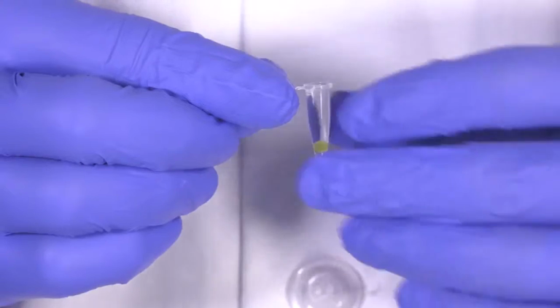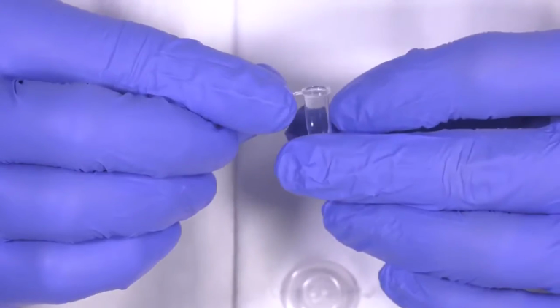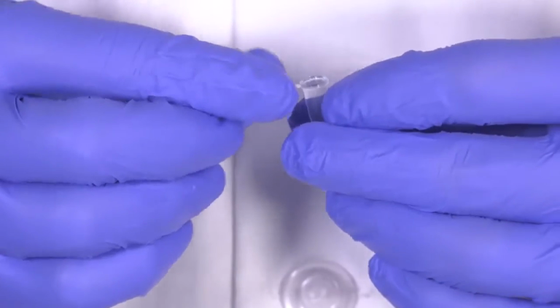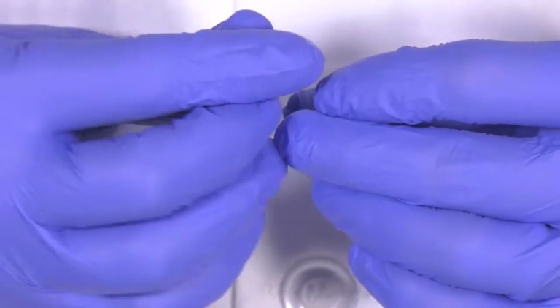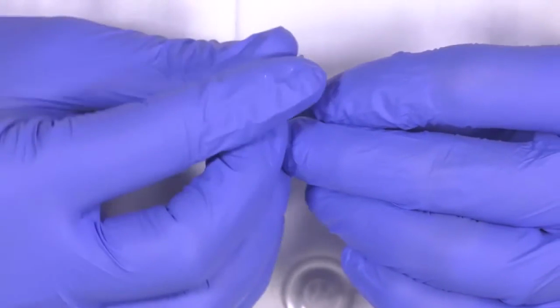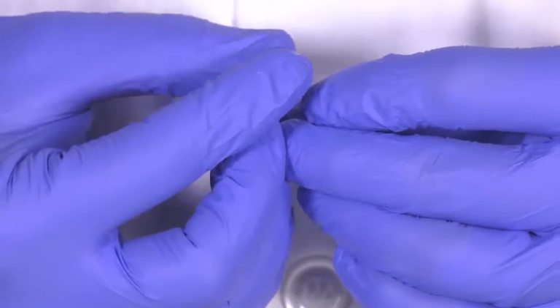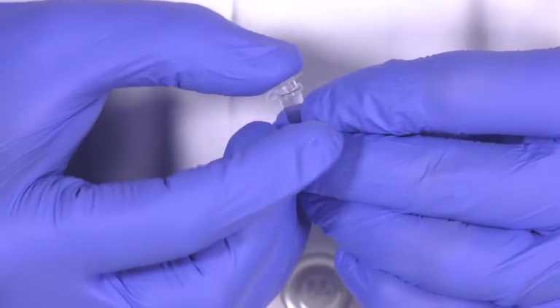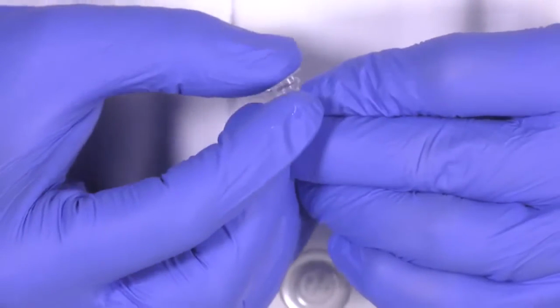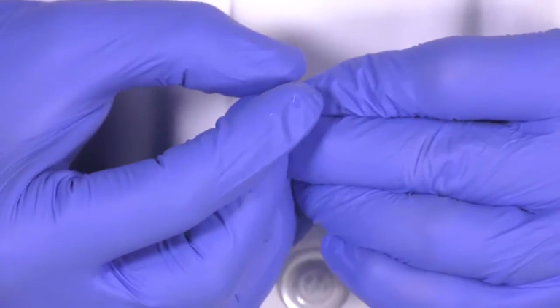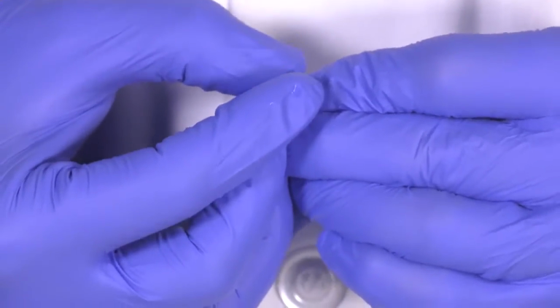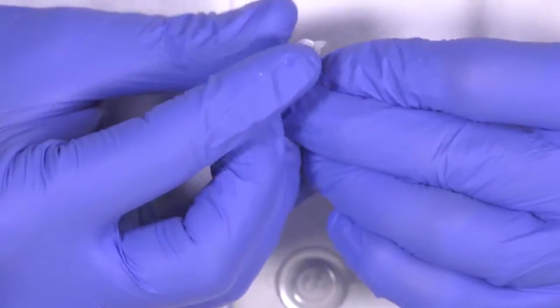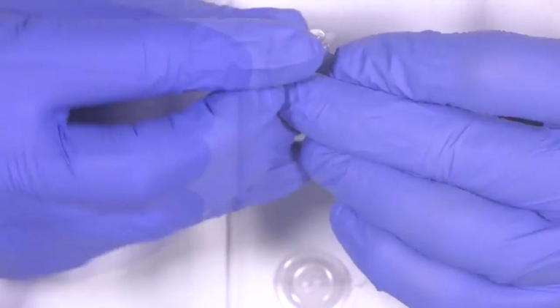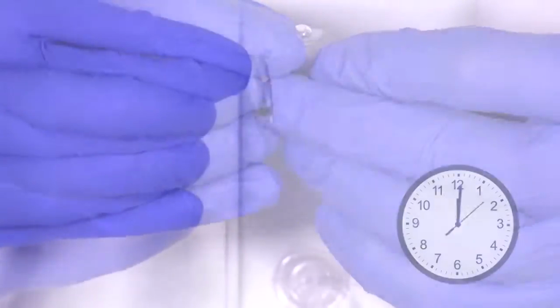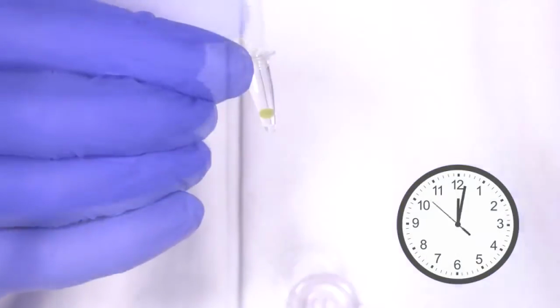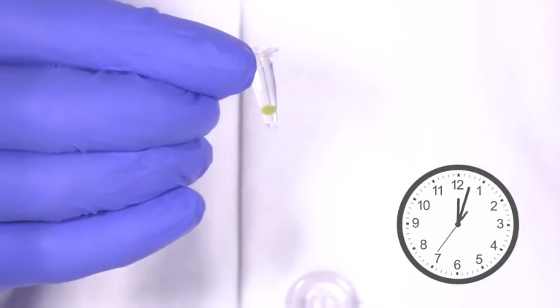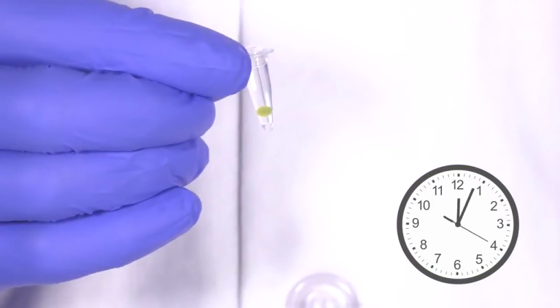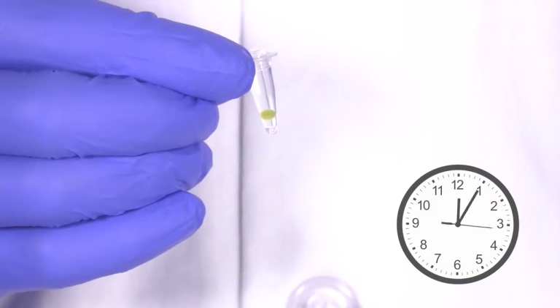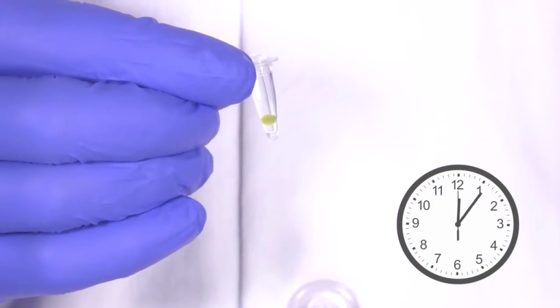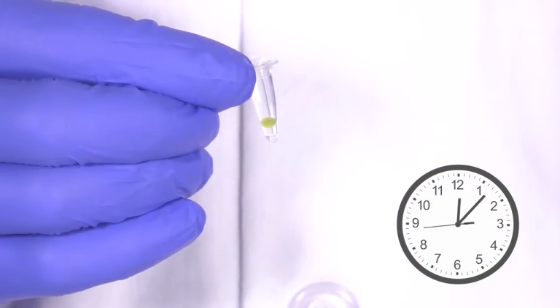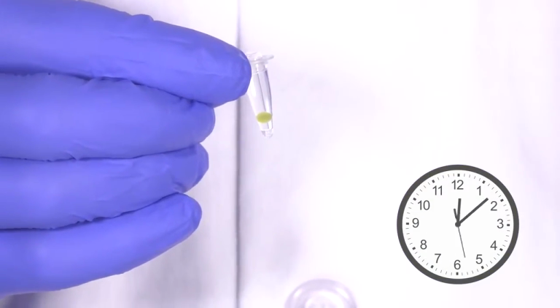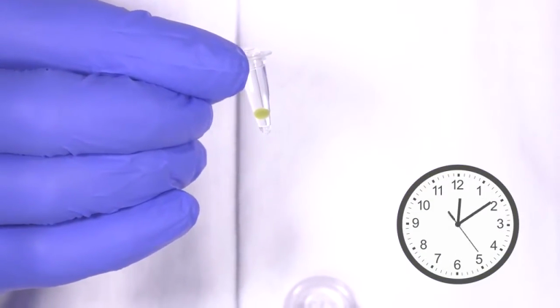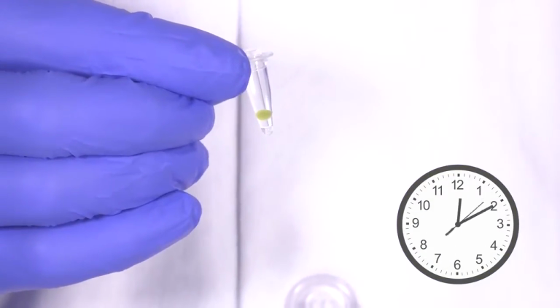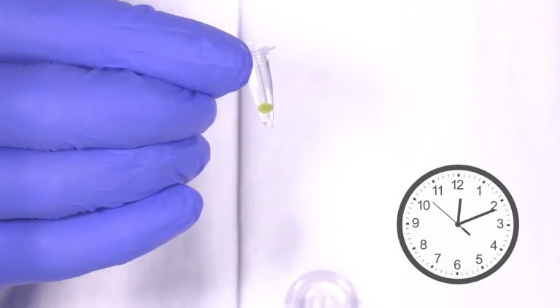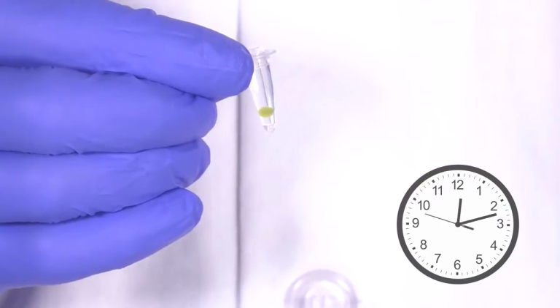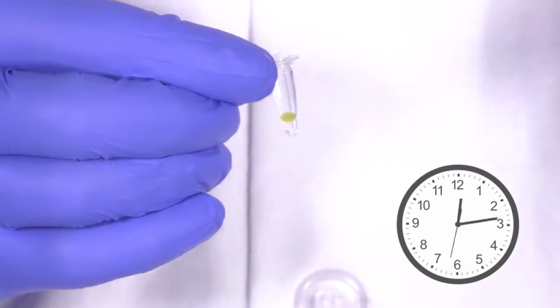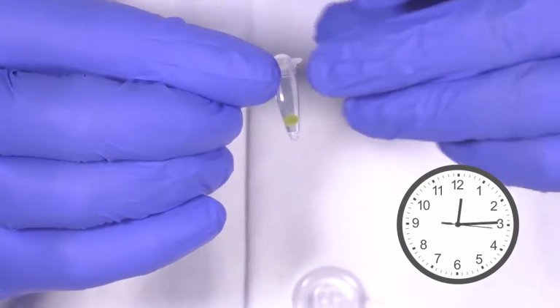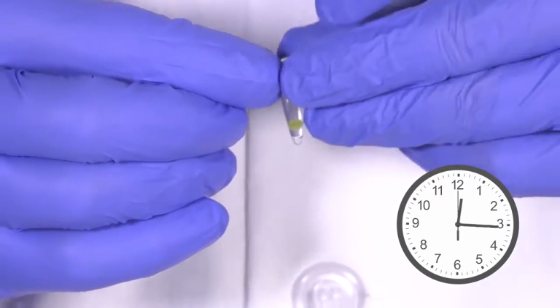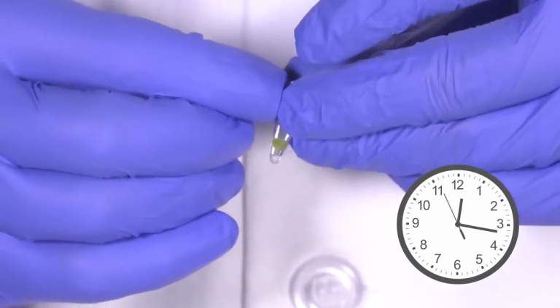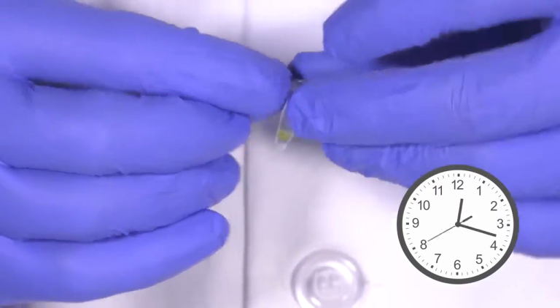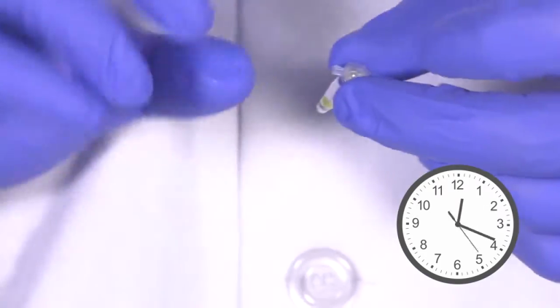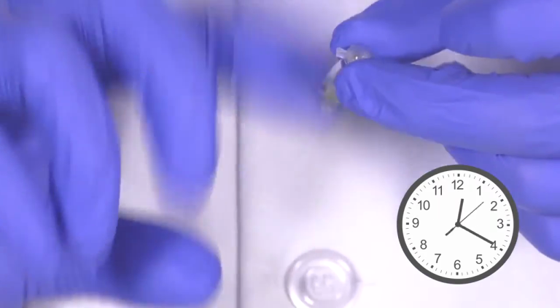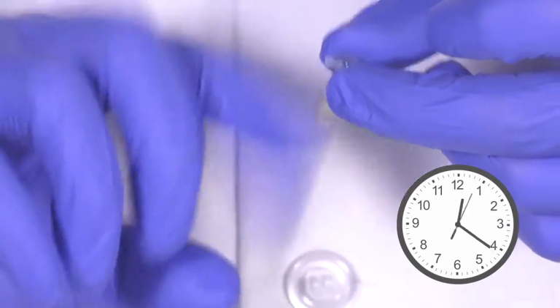Once you've added the de-beading solution, cap your PCR tube. Let it incubate for at least 30 minutes. Be sure to mix the solution by flicking the tube every five minutes or so.